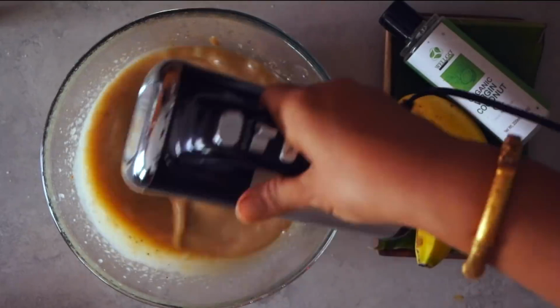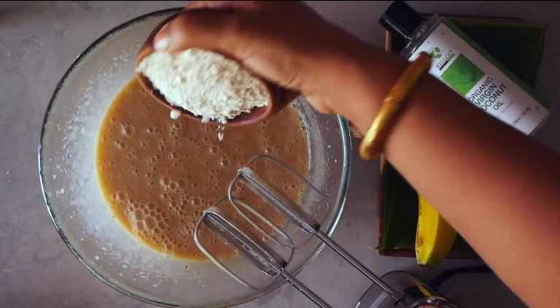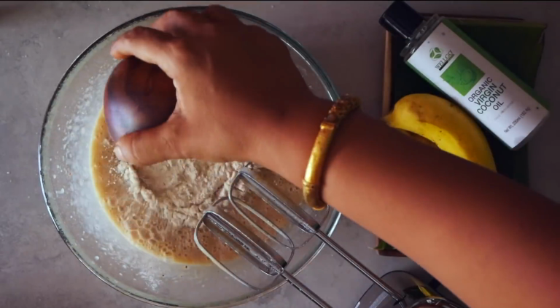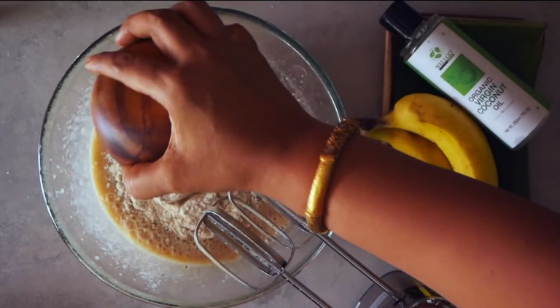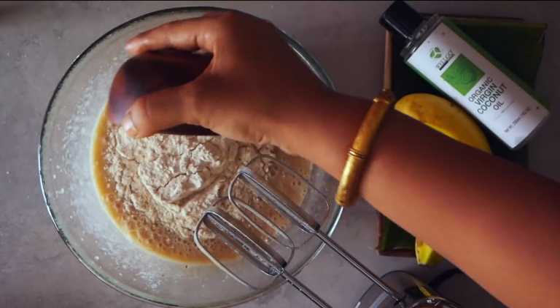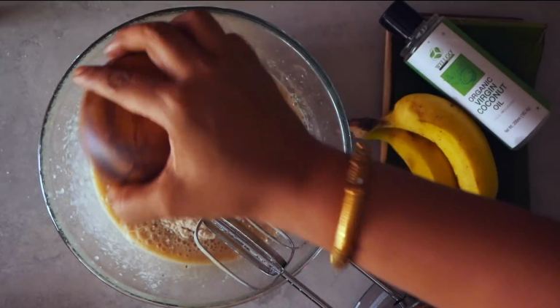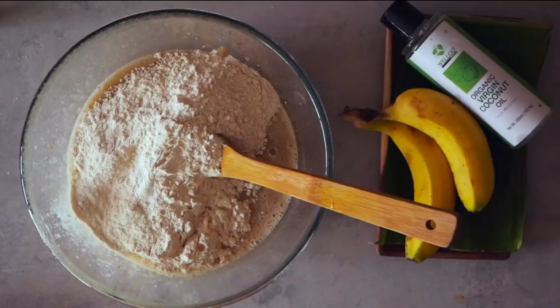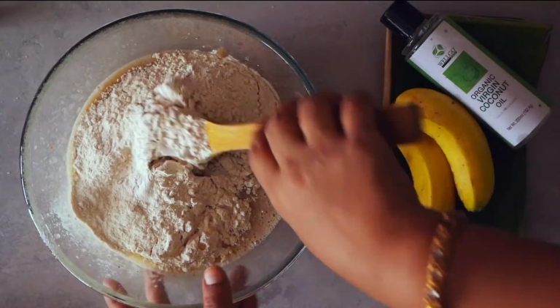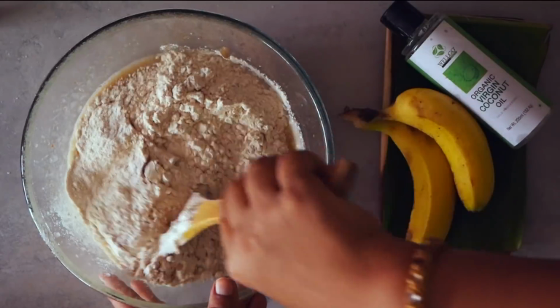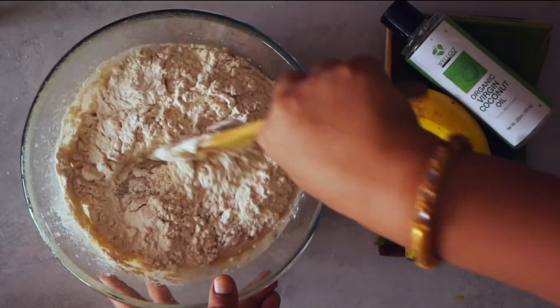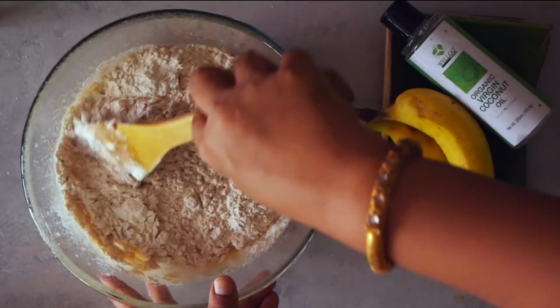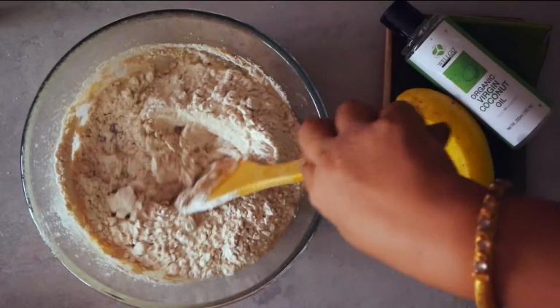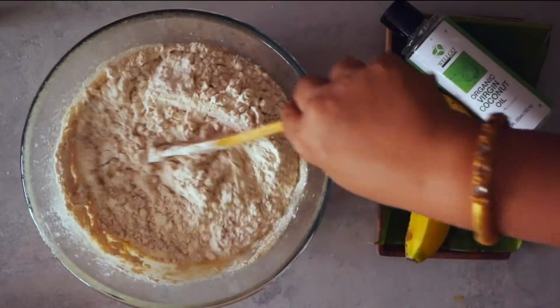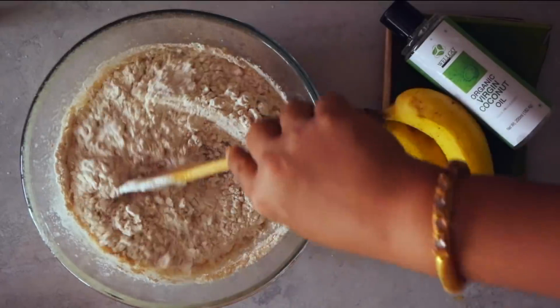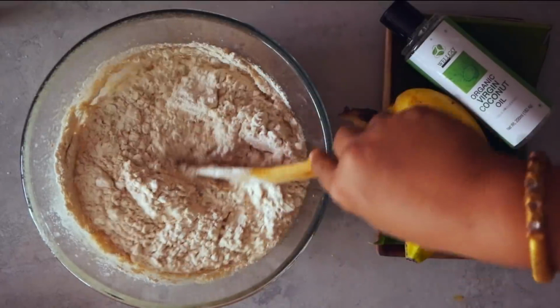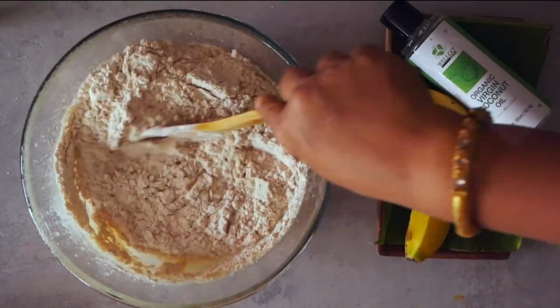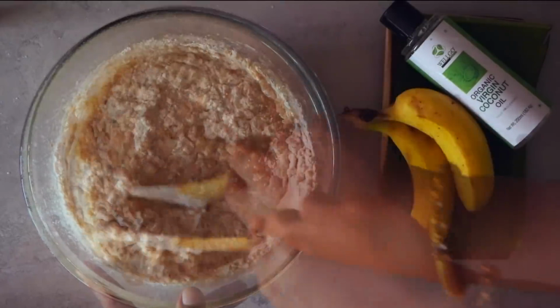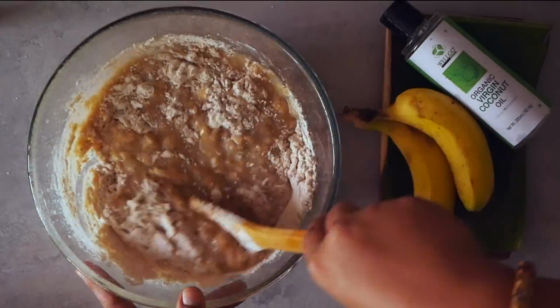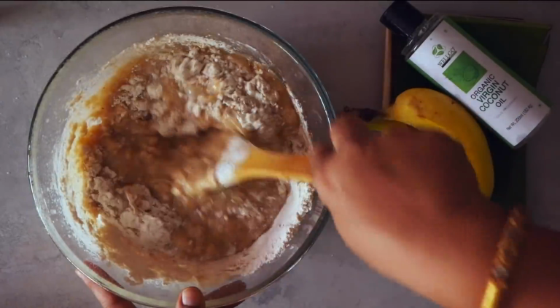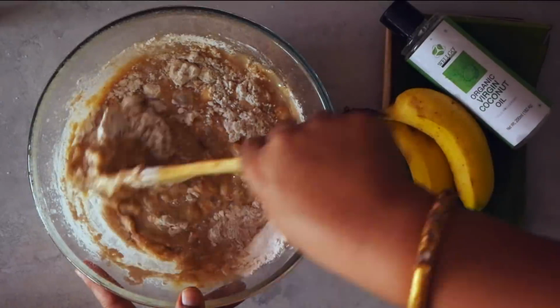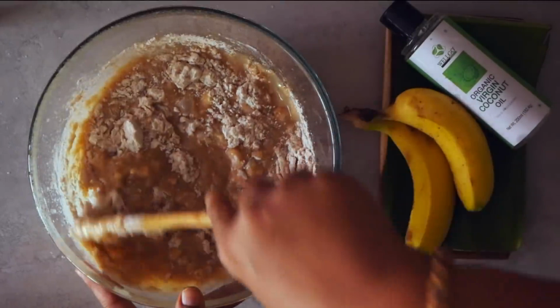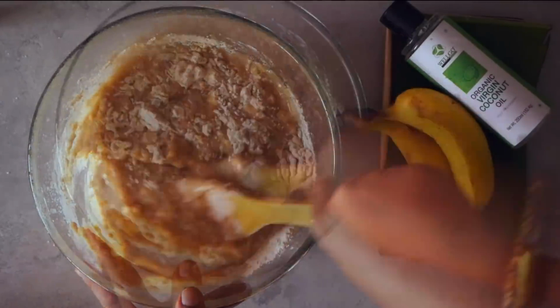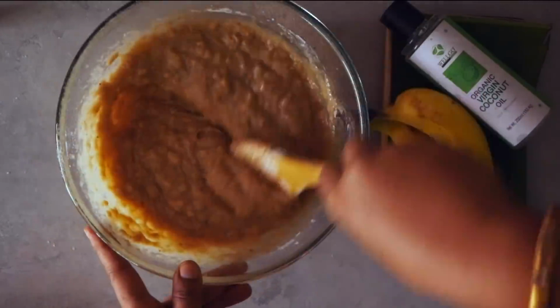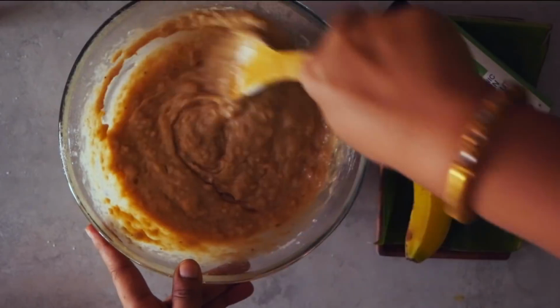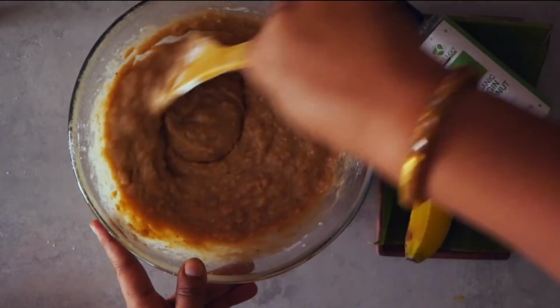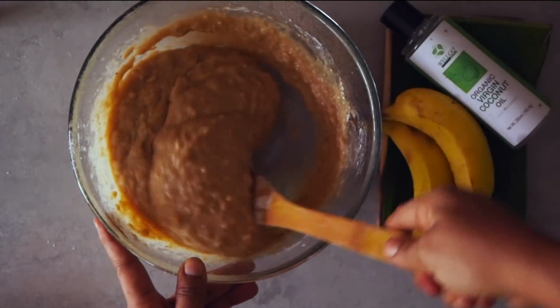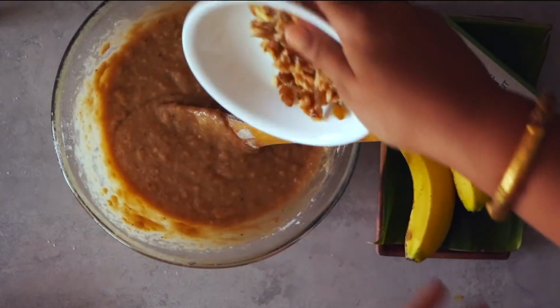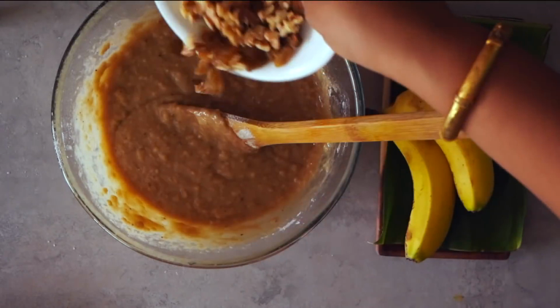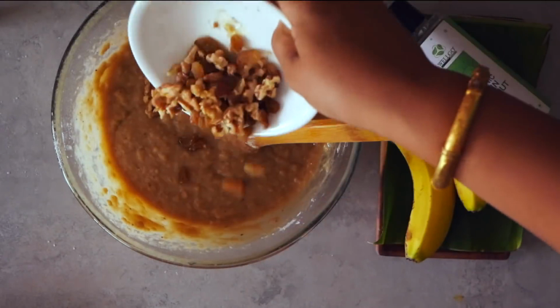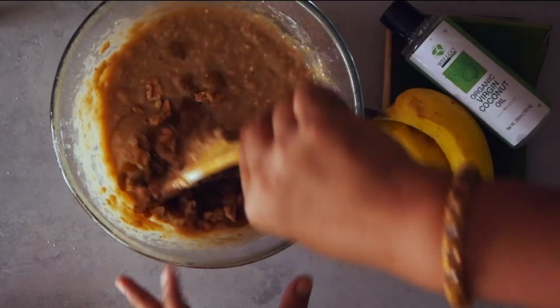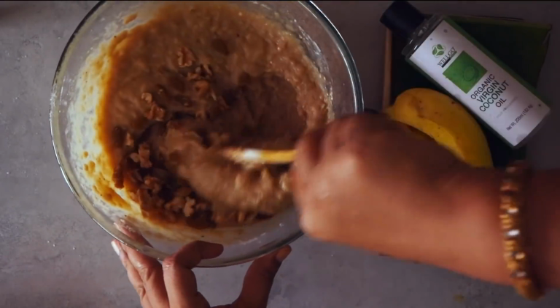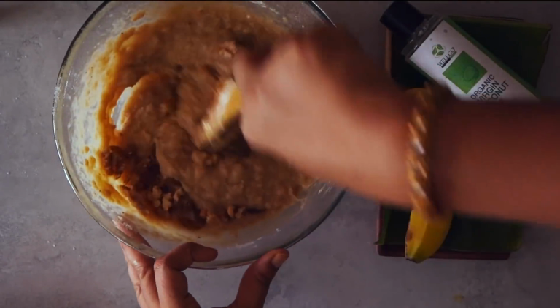We add the wheat flour. At this point we stop using the whisk and switch to a wooden spoon, or even your own hand if you find that comfortable. Lastly, we stir in the fruits and nuts of your choice.